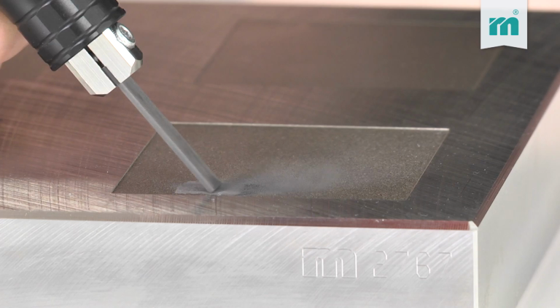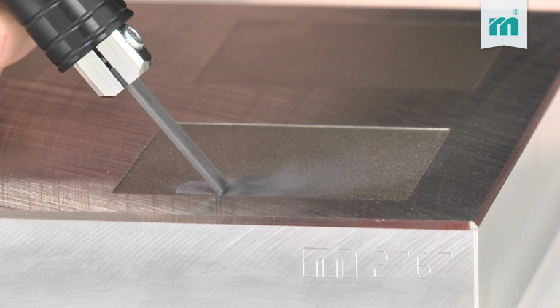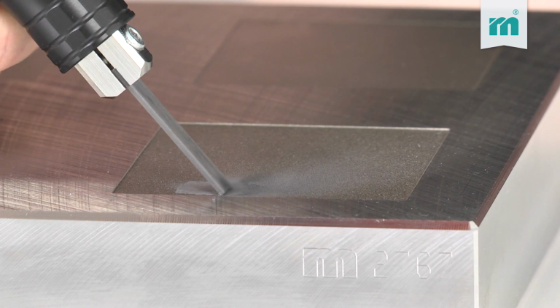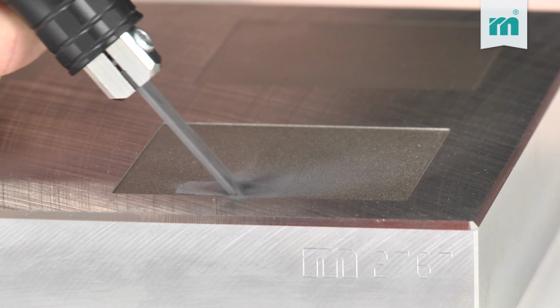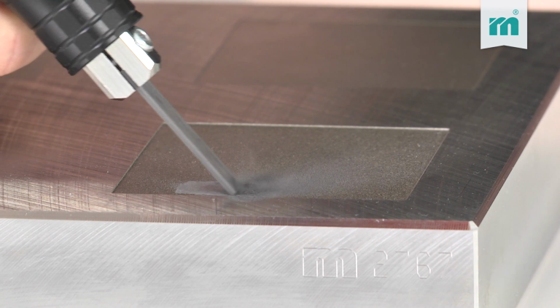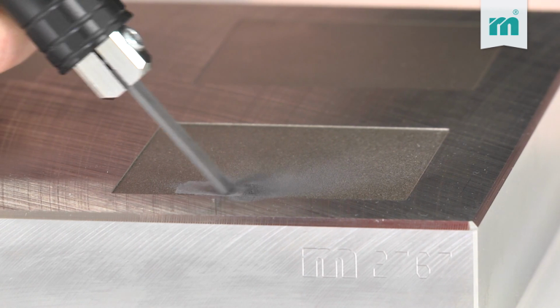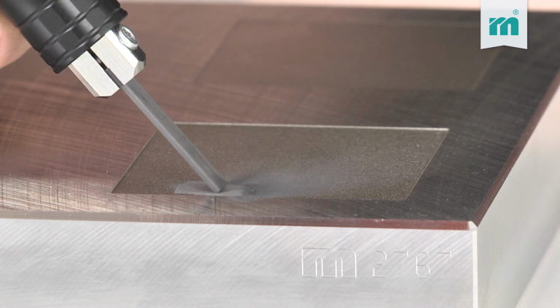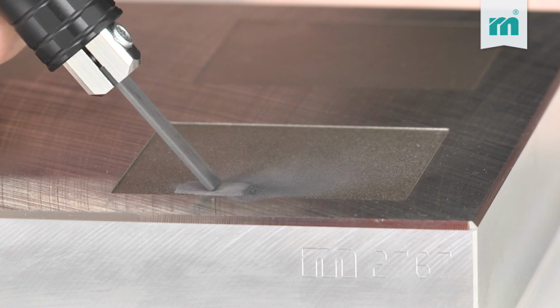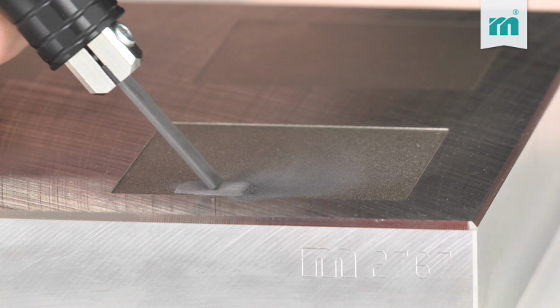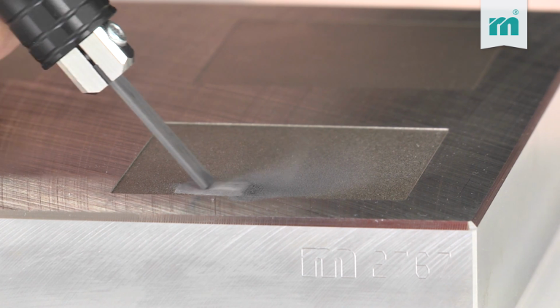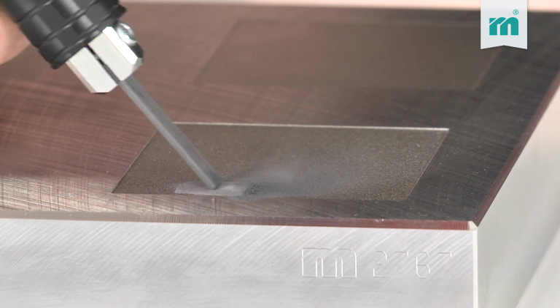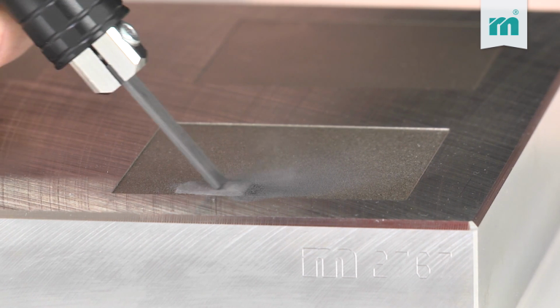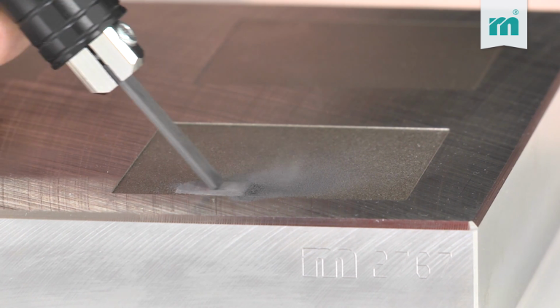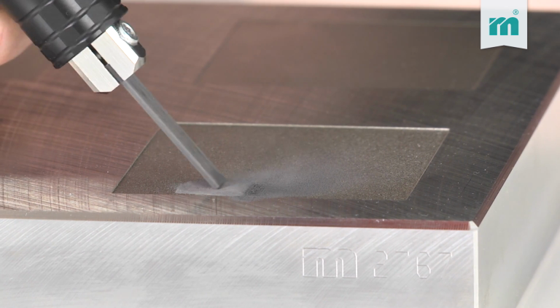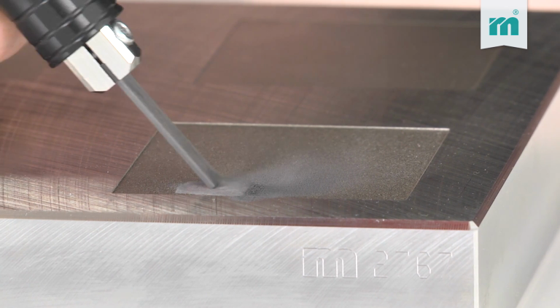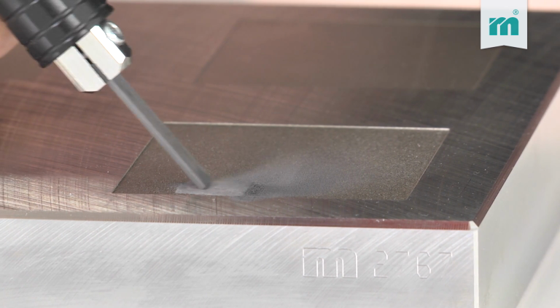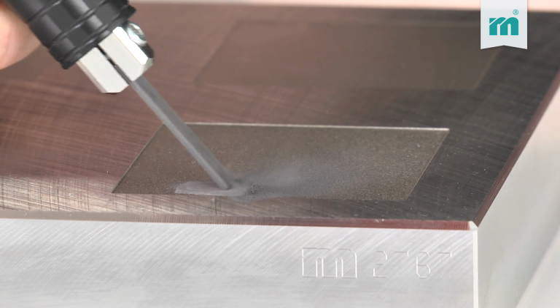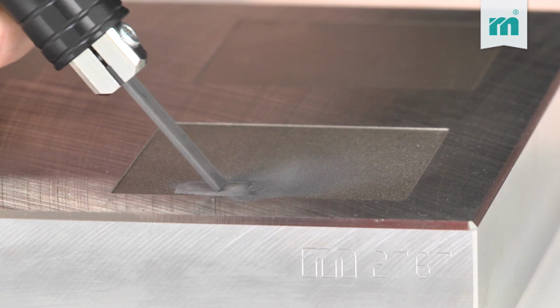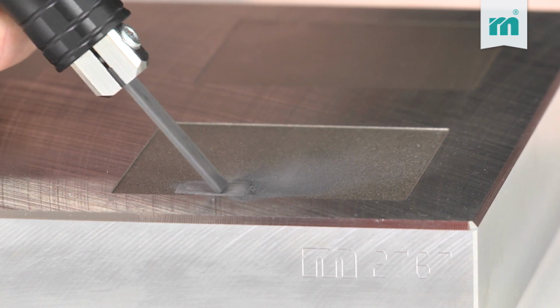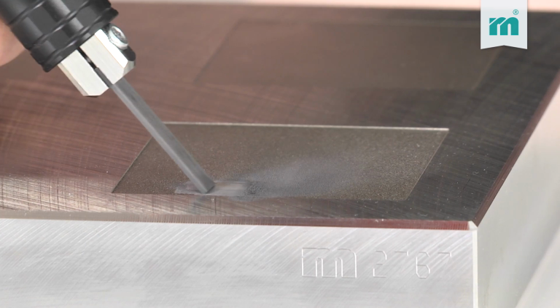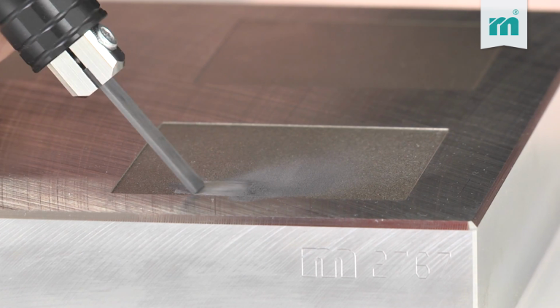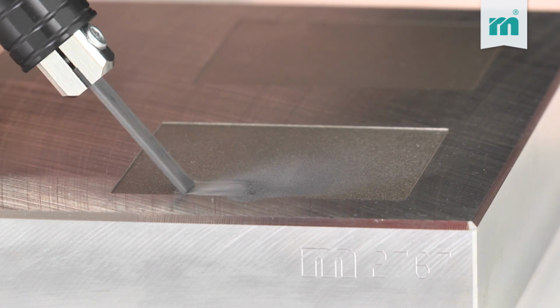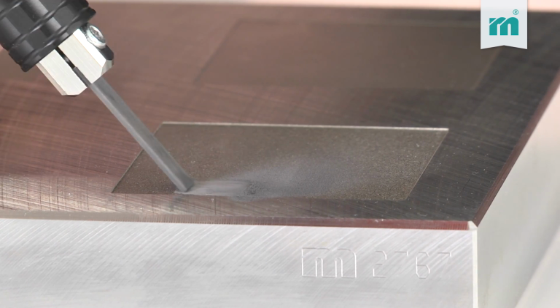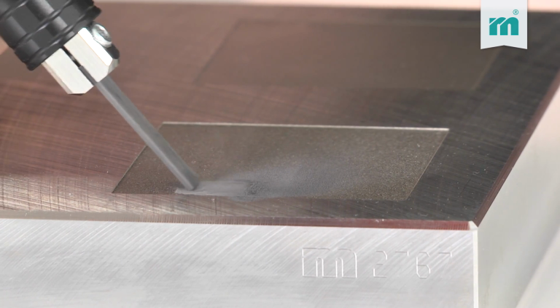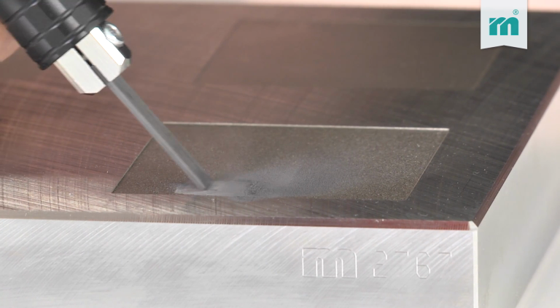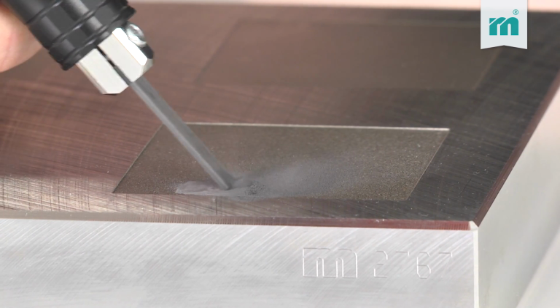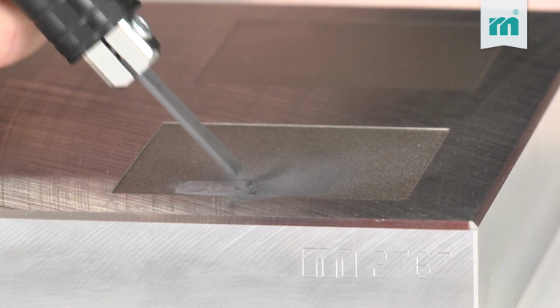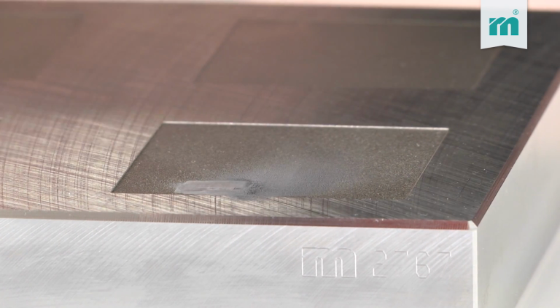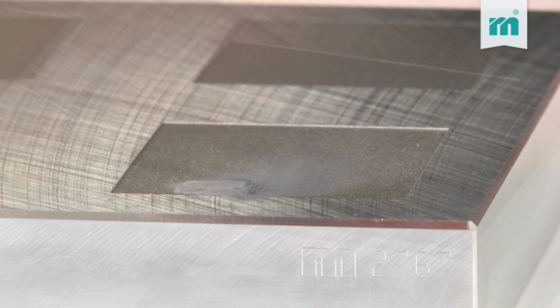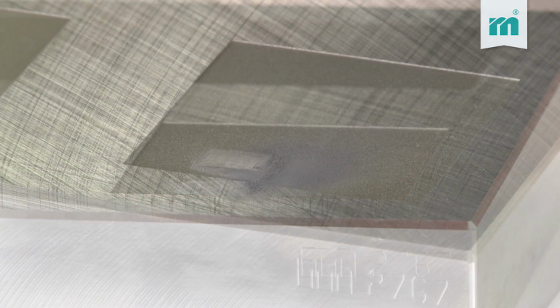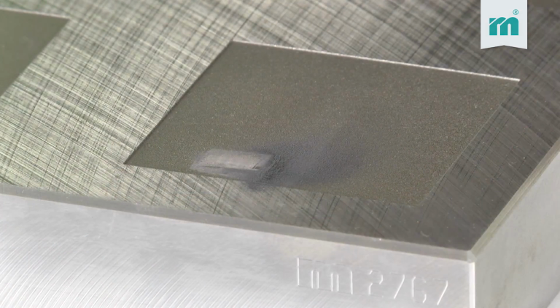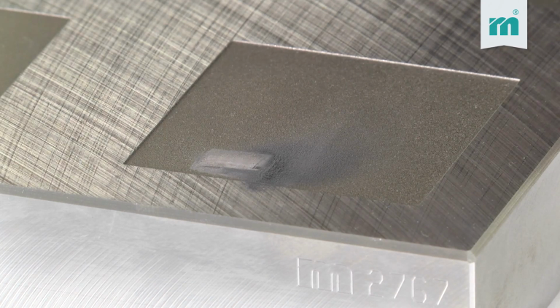If too much pressure is applied the removal rate is reduced. Ideally one operates the handpiece cautiously like a very sharp pencil at a 45 degree angle — then the file works practically by itself.